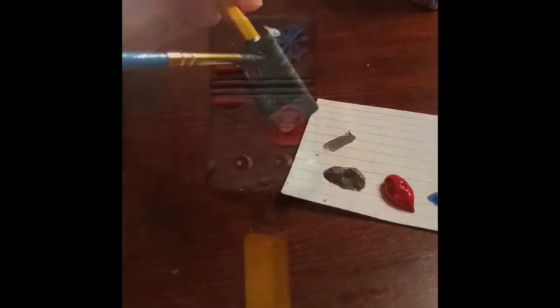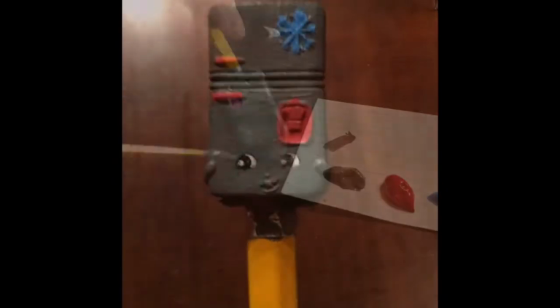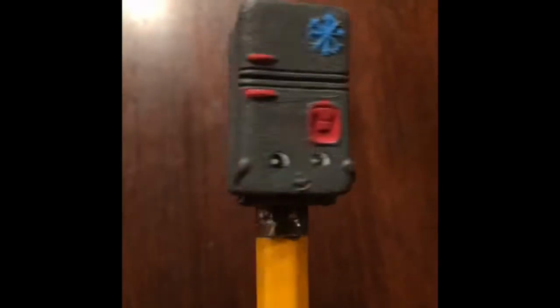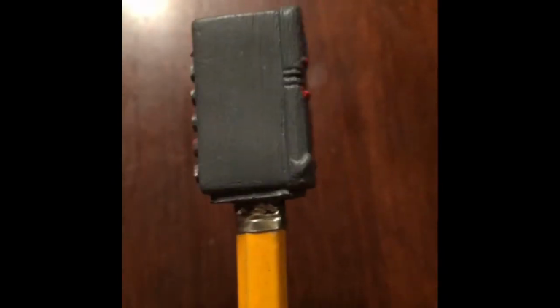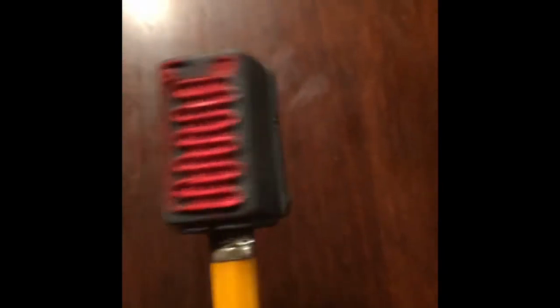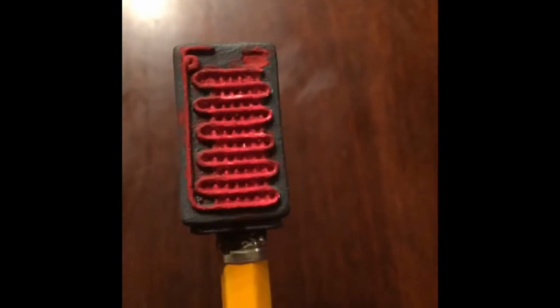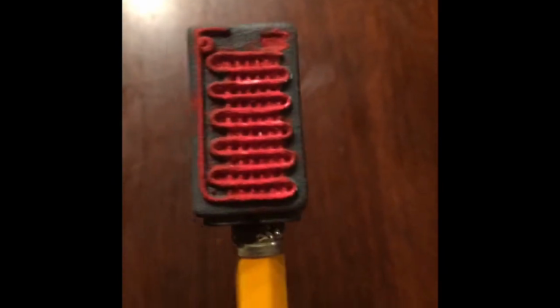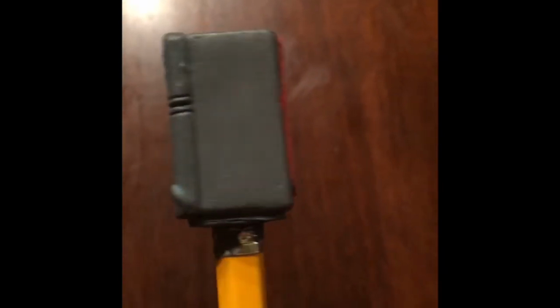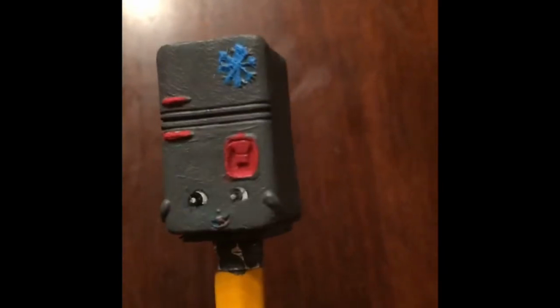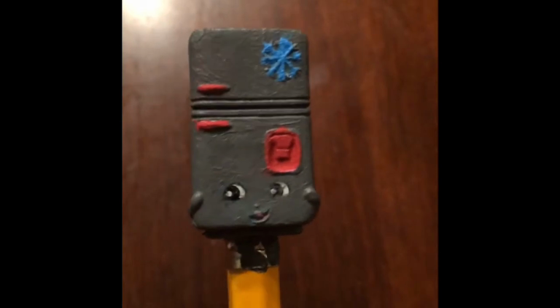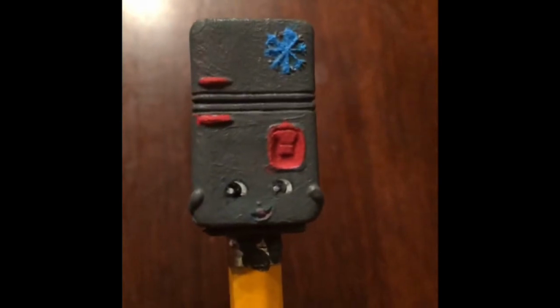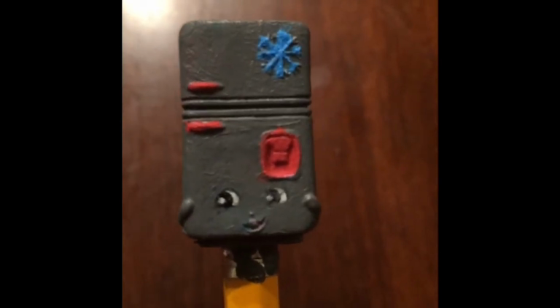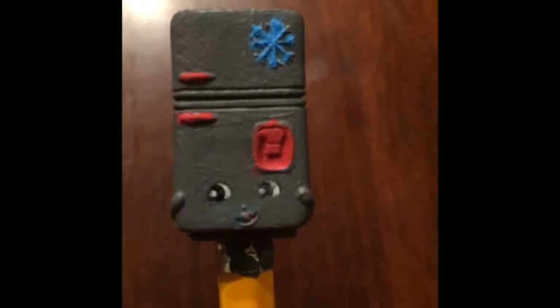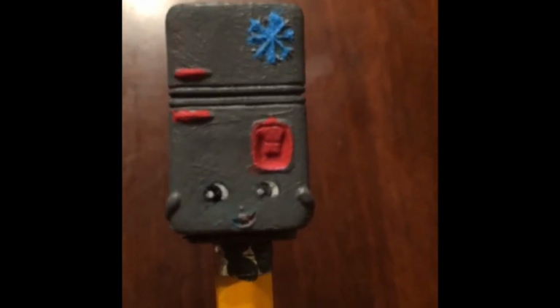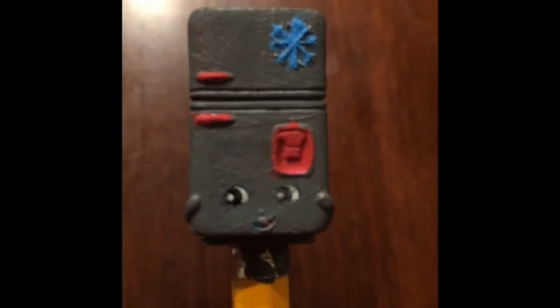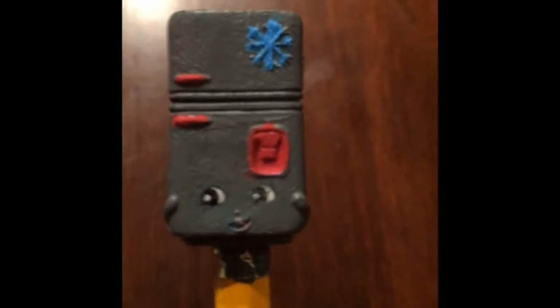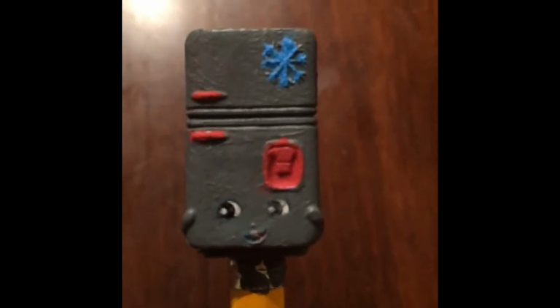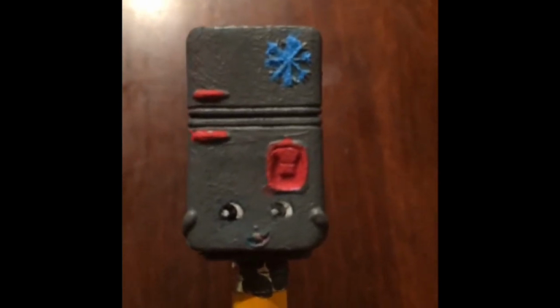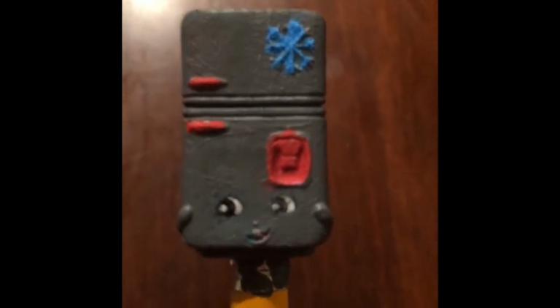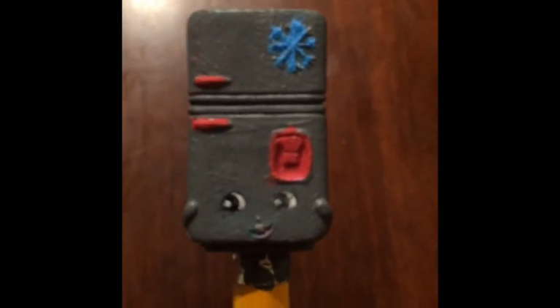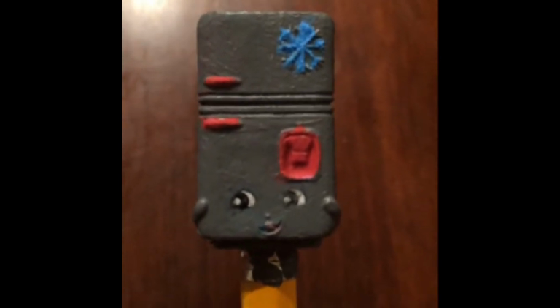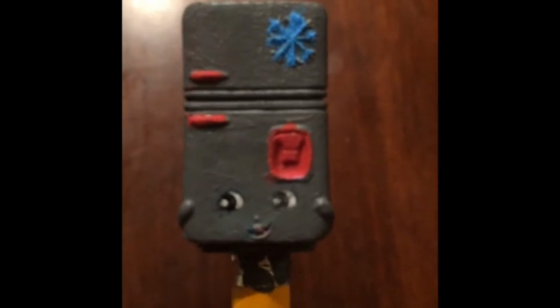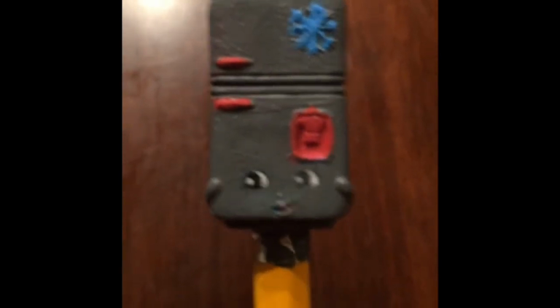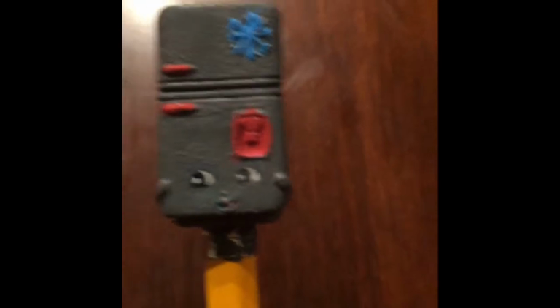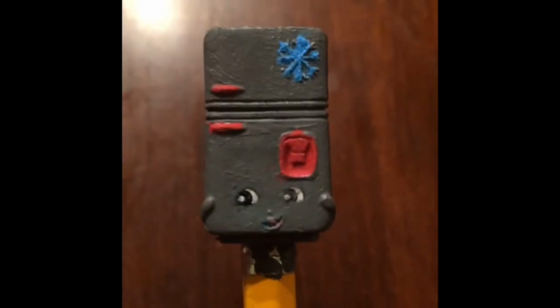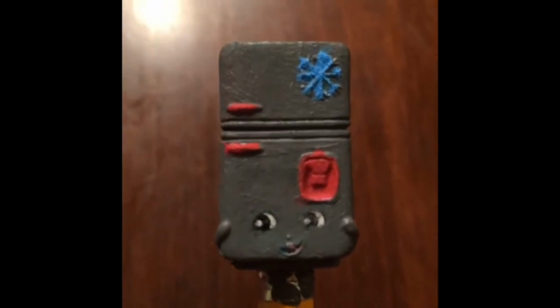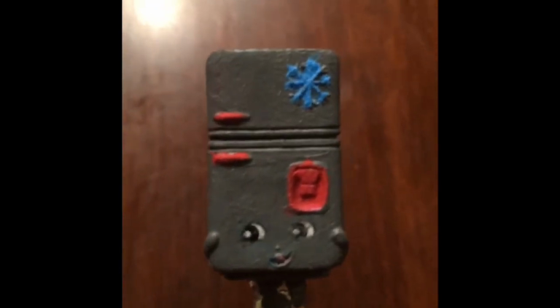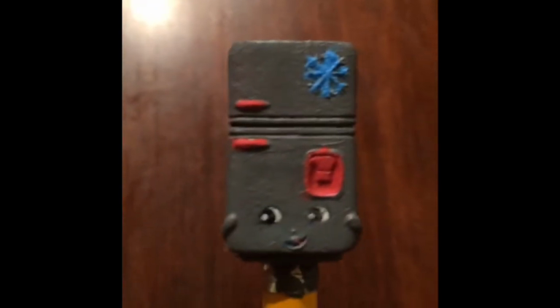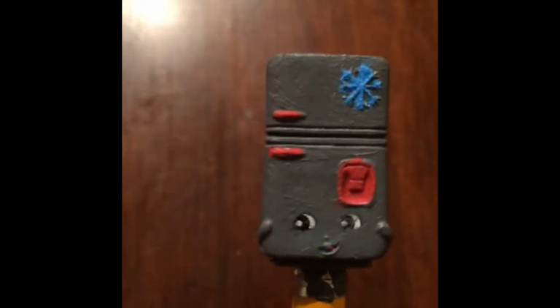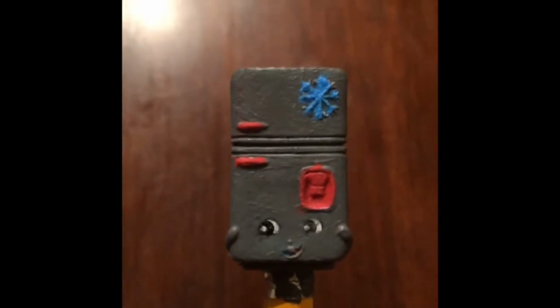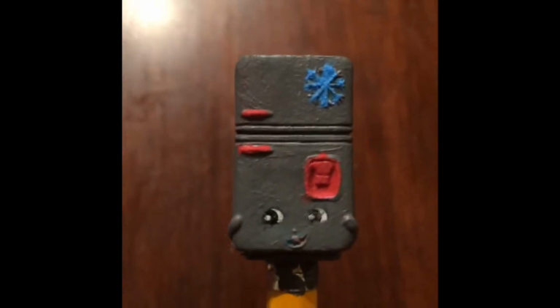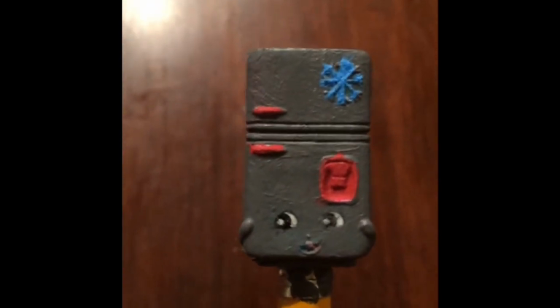Now that I've finished painting, I'm going to be doing the eyes. All you're going to need for this is a color, a fine tip Sharpie marker, and another one of a Frosty Fridge Shopkin to look at.